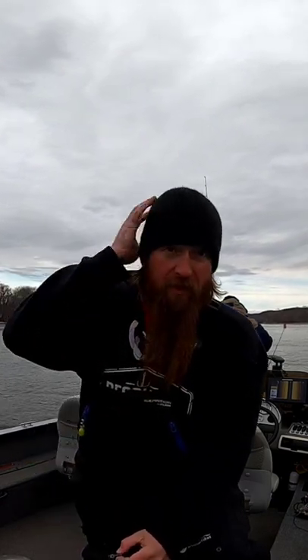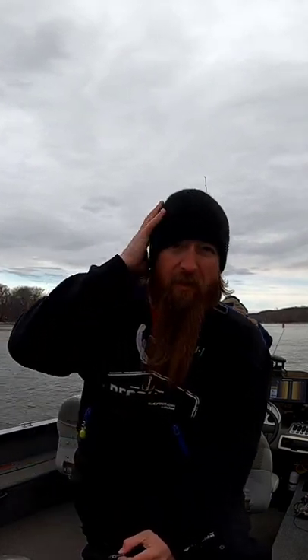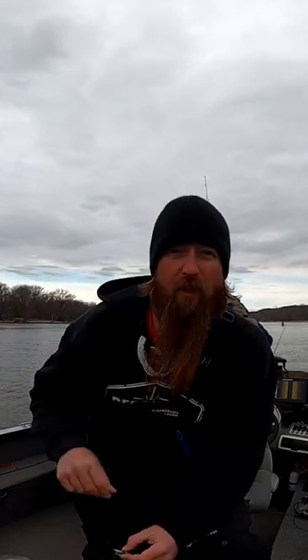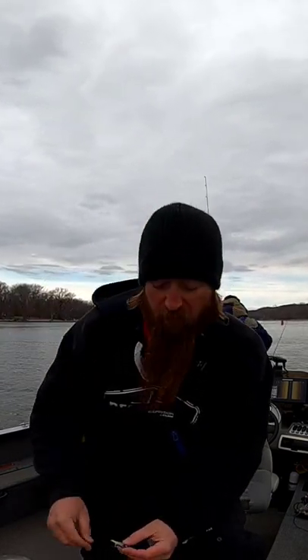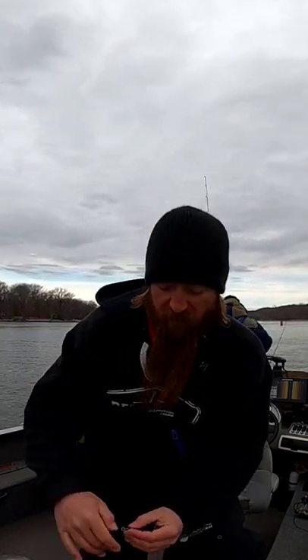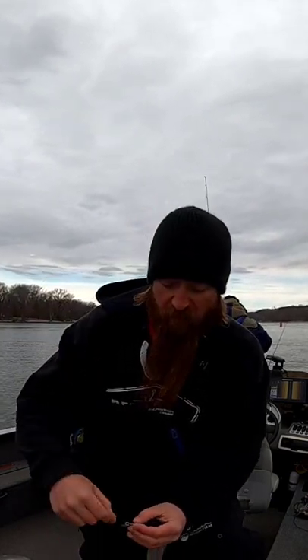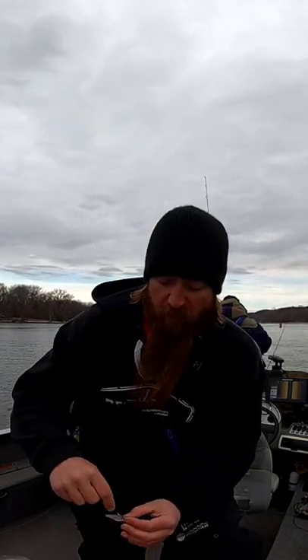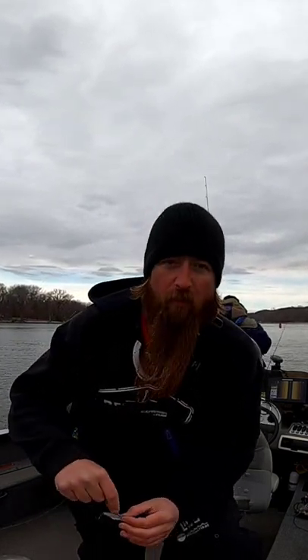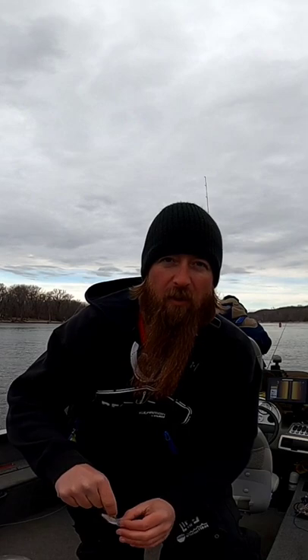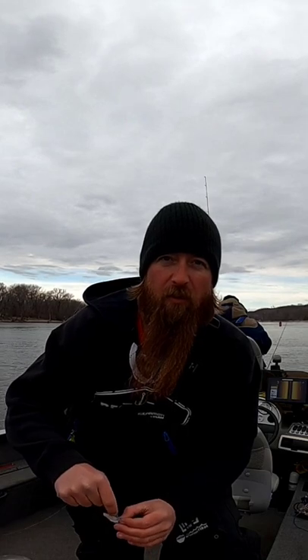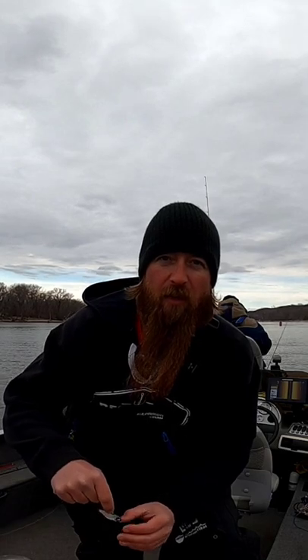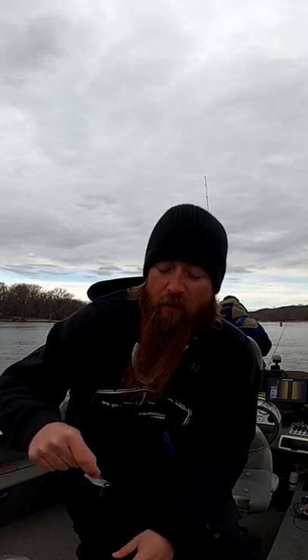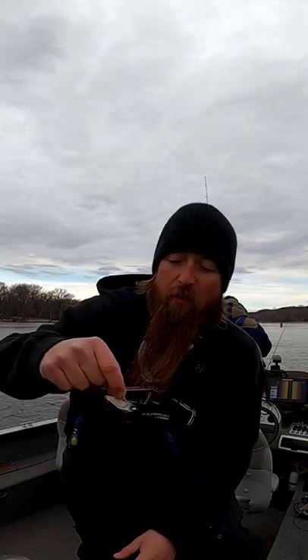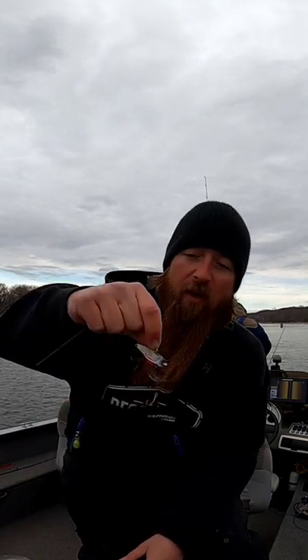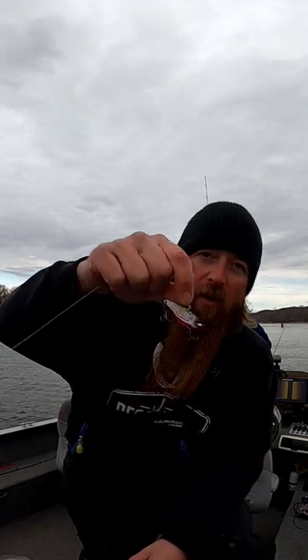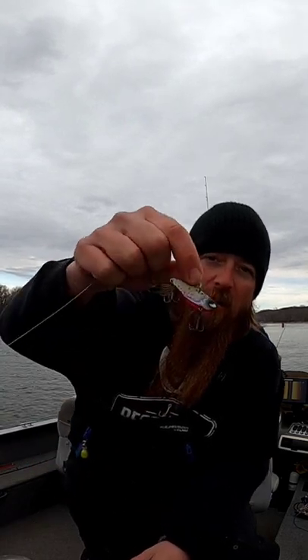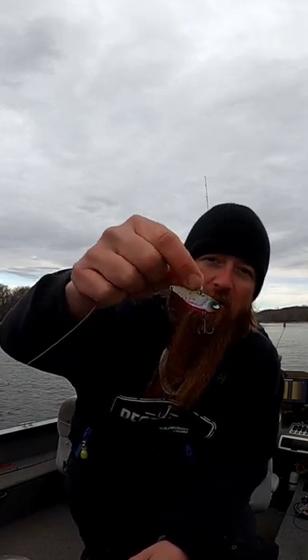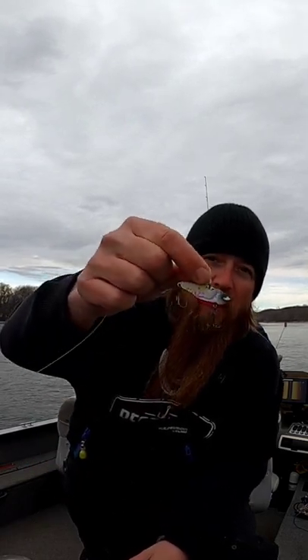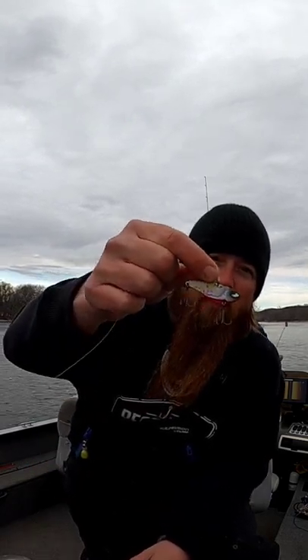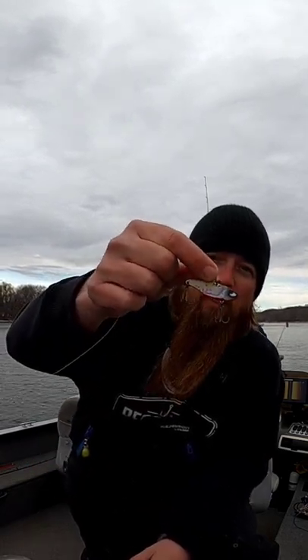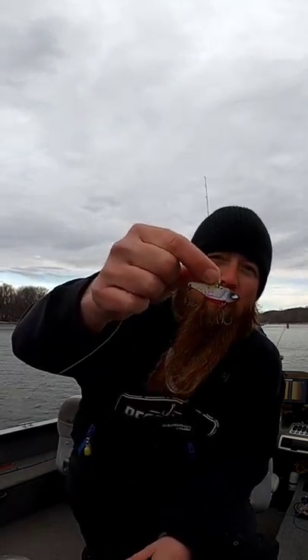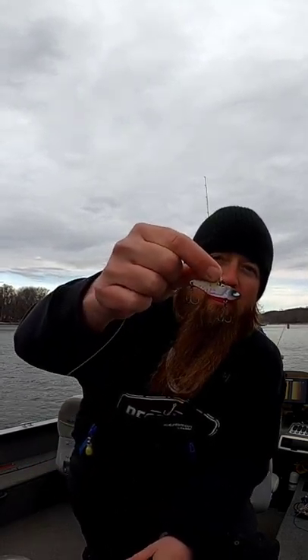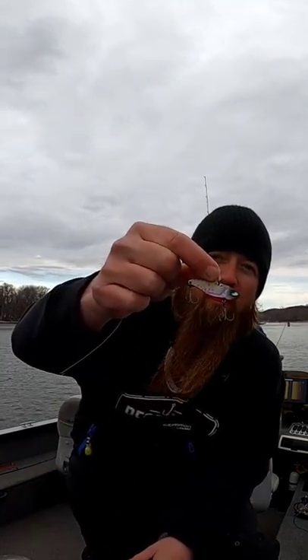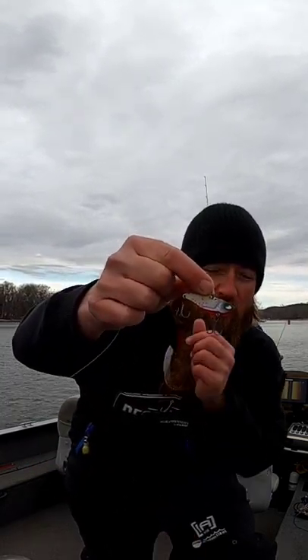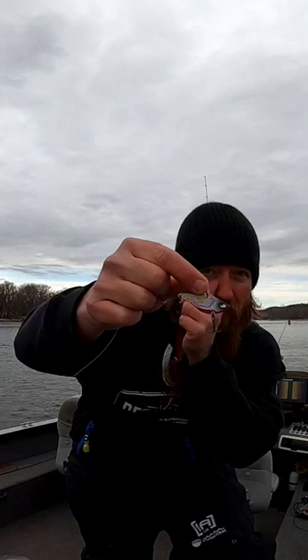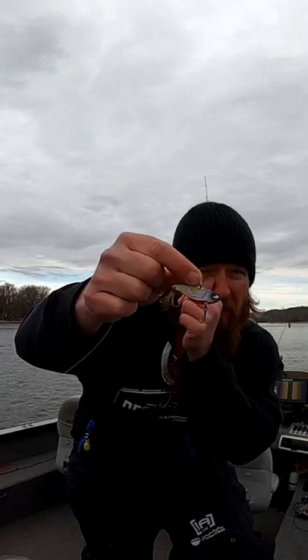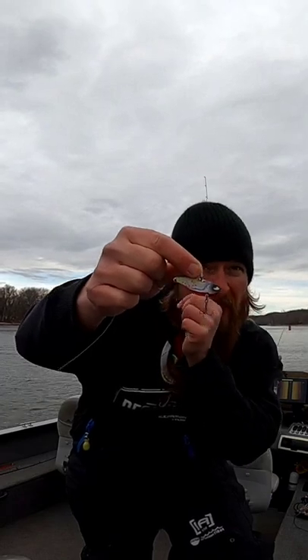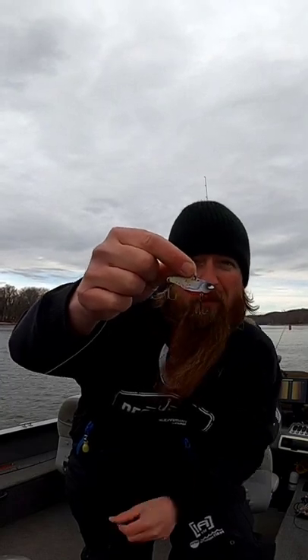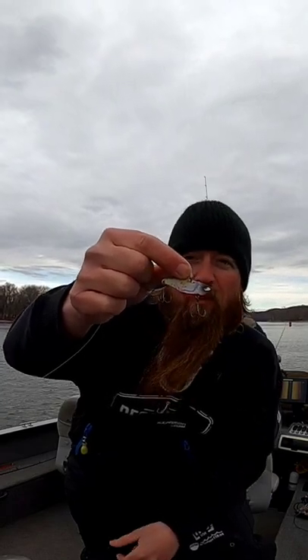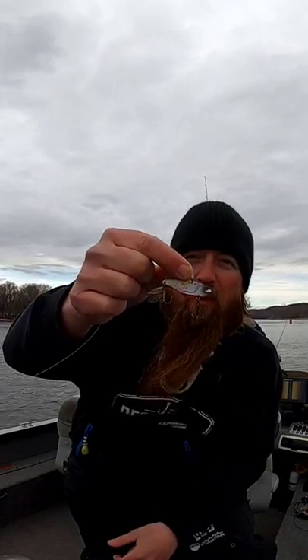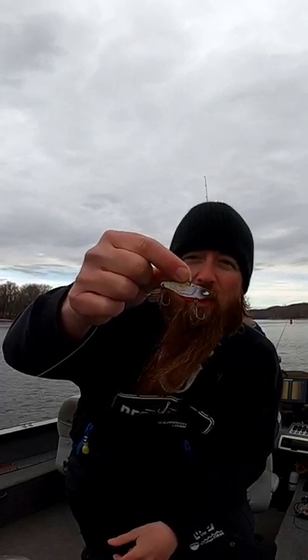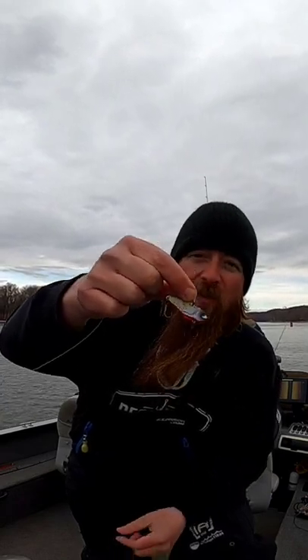Just getting done rigging up some poles here. We're going to get ready for the night bite. Going to use the Acme V-Rod 3A. It's got a bunch of different colors rigged up — we'll see which one does best.